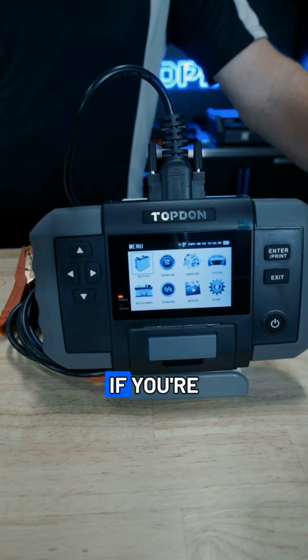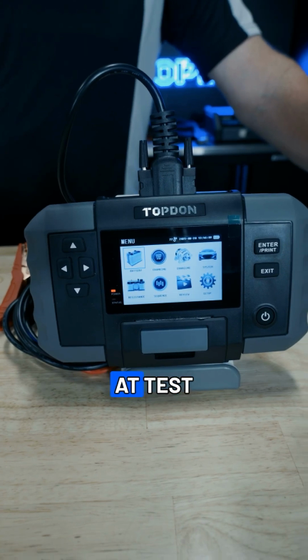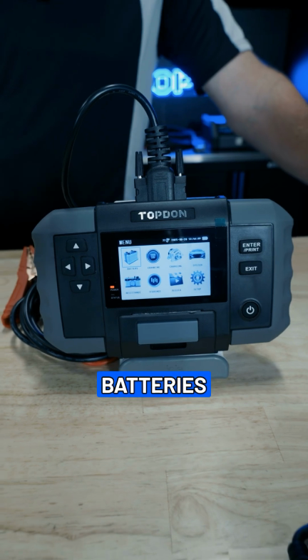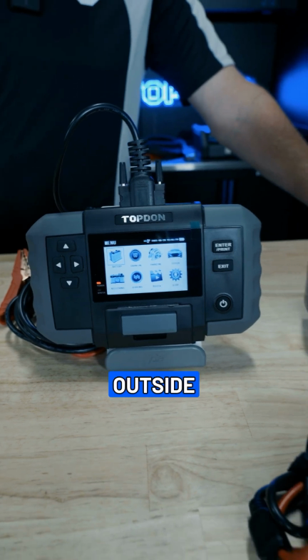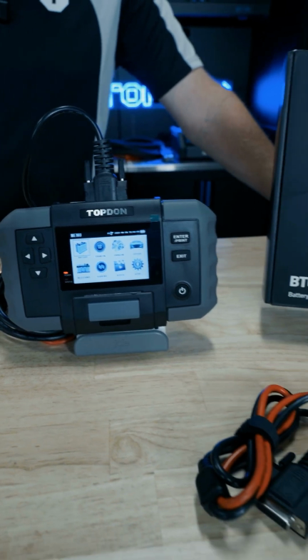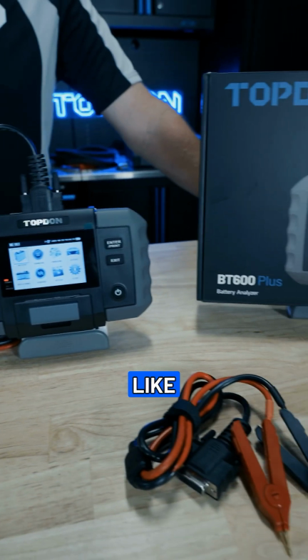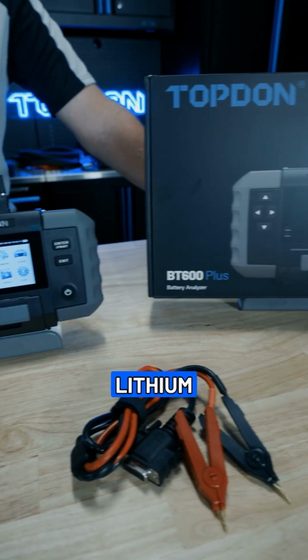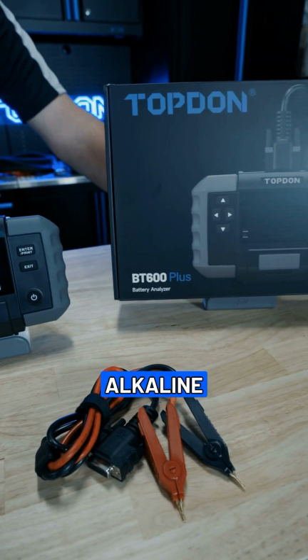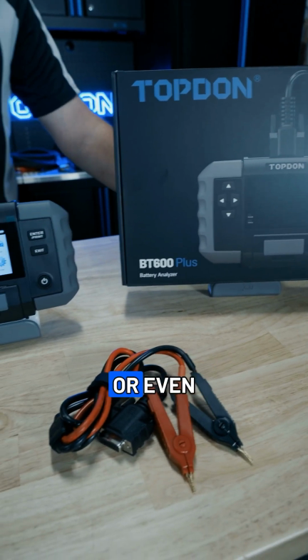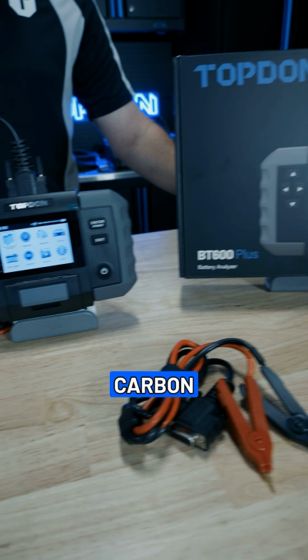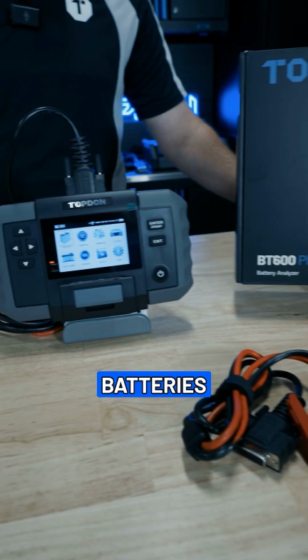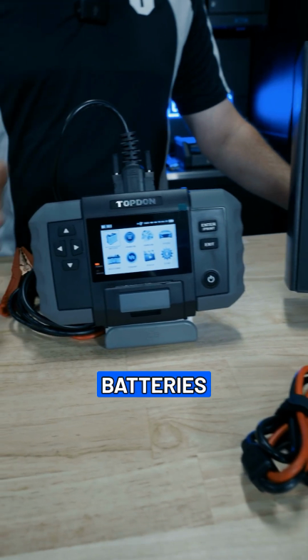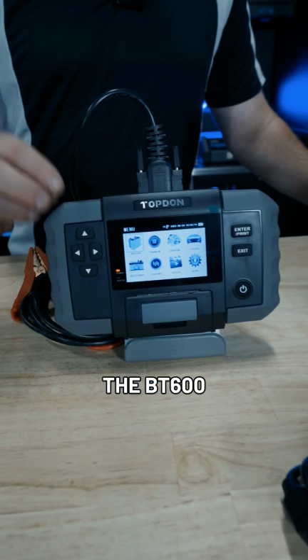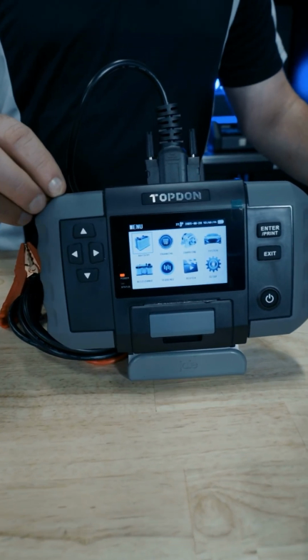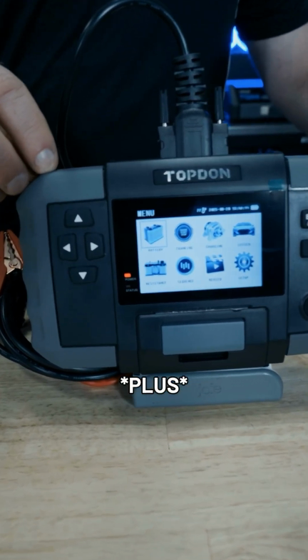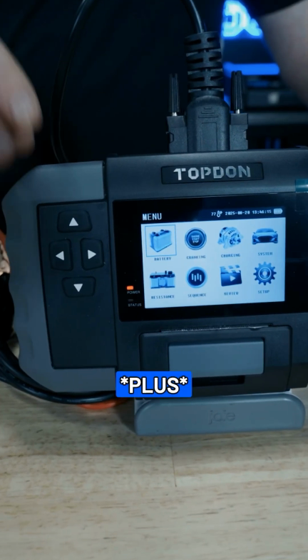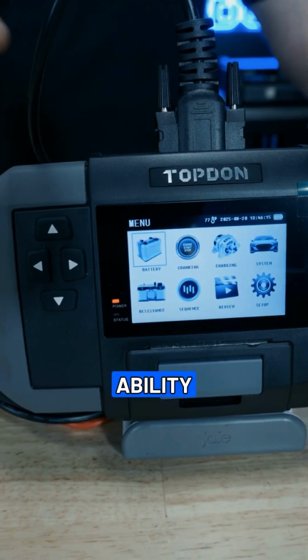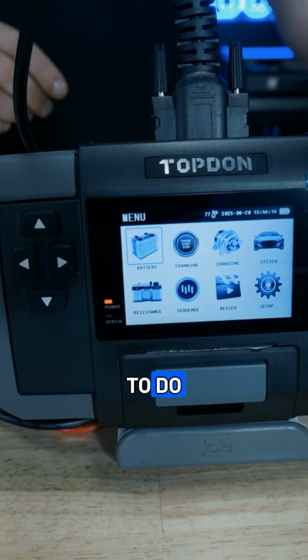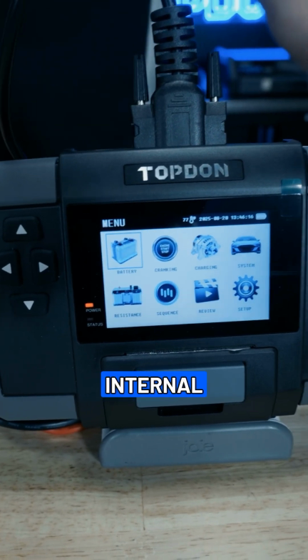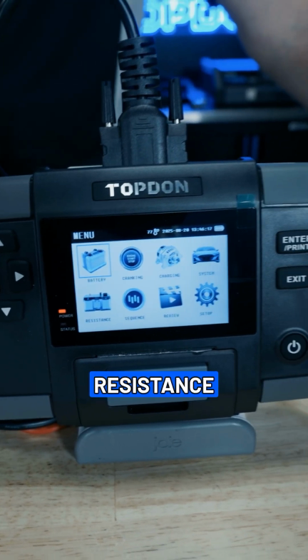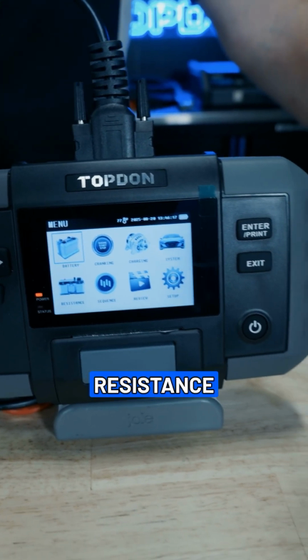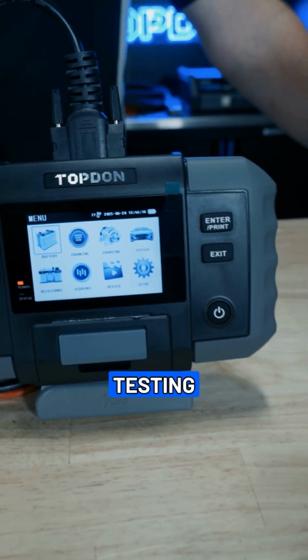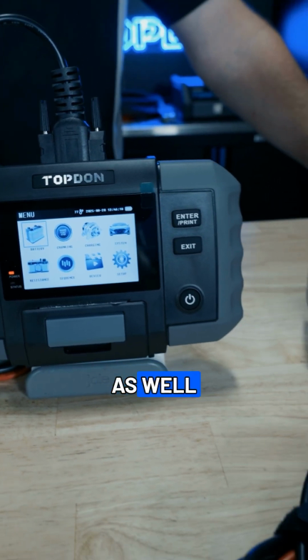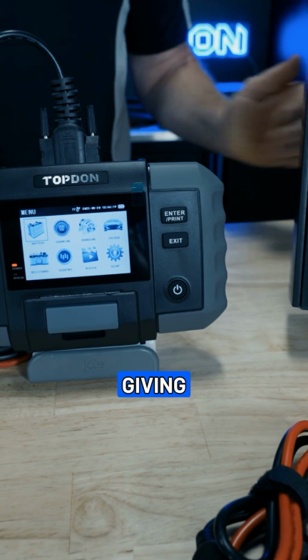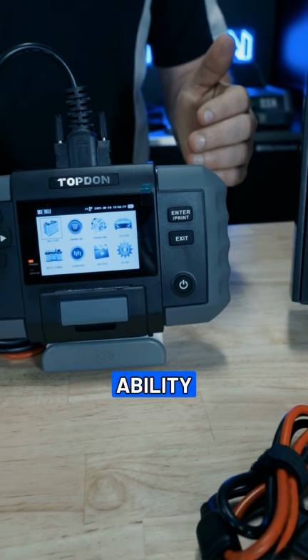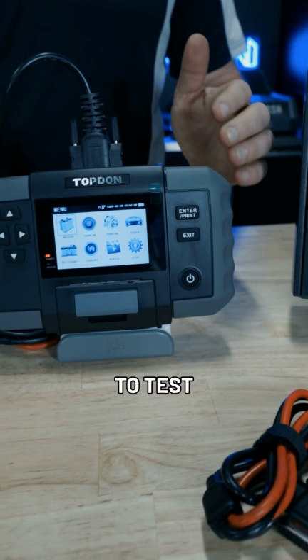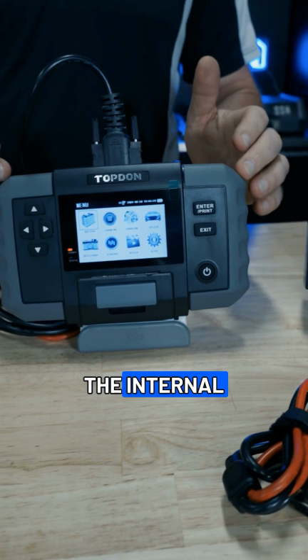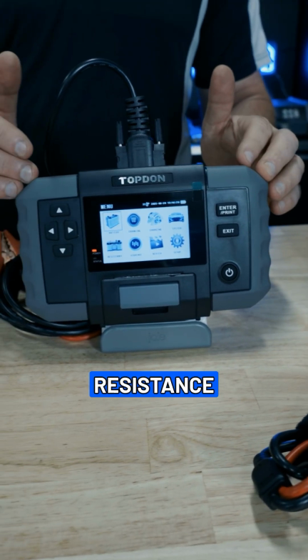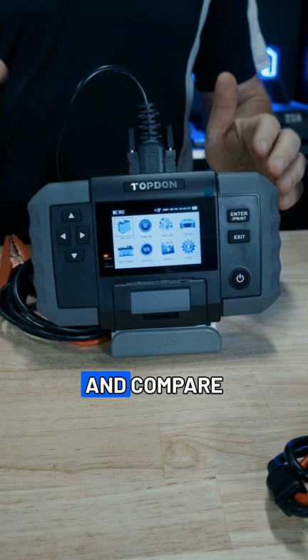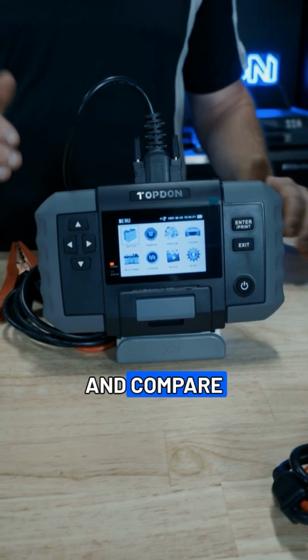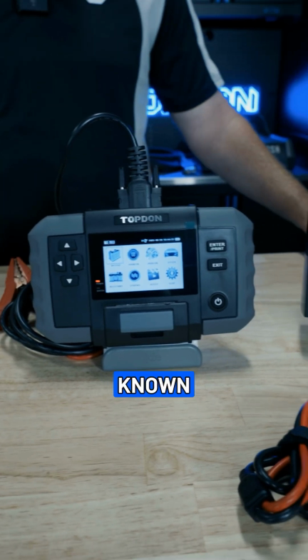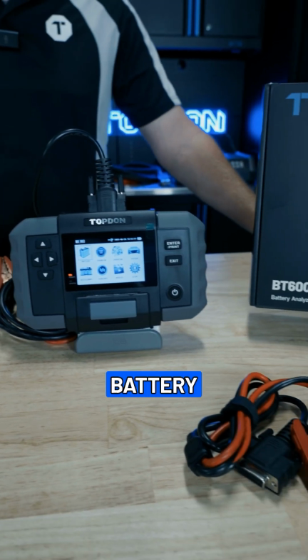If you're looking to test batteries outside of lead acid — like lithium, alkaline, or even carbon batteries — the BT600 Plus gives you the ability to do internal resistance testing, giving you the ability to test the internal resistance and compare to a known good battery.